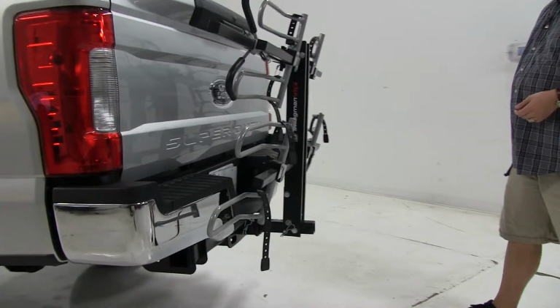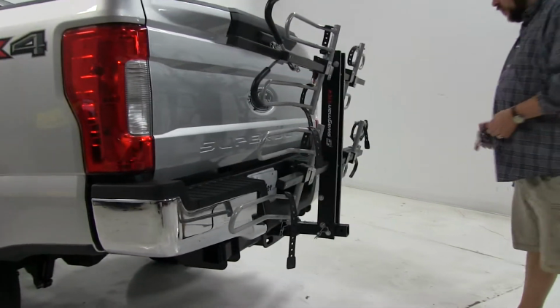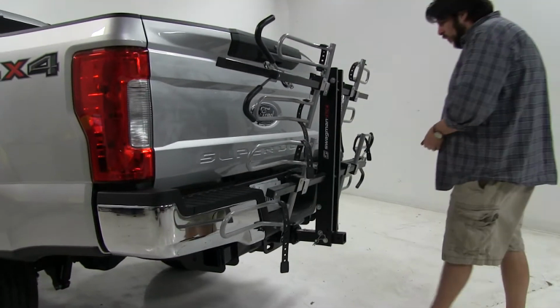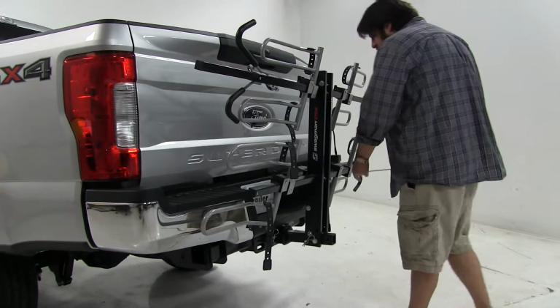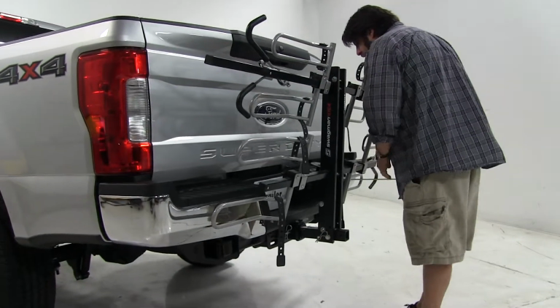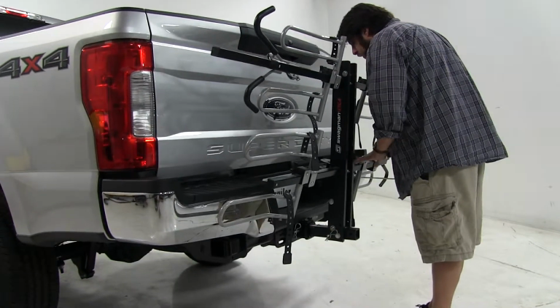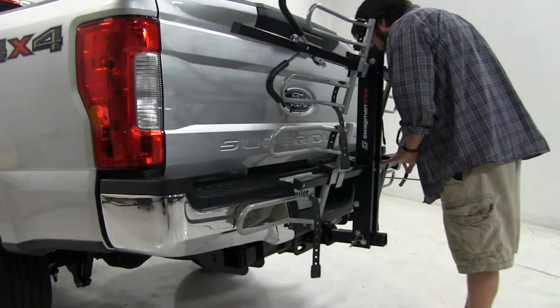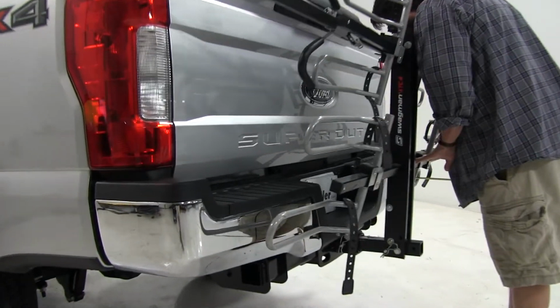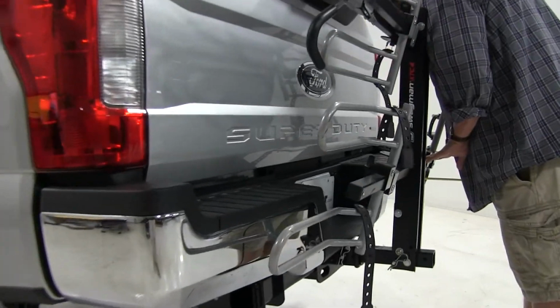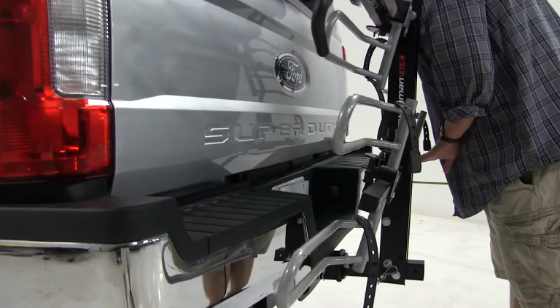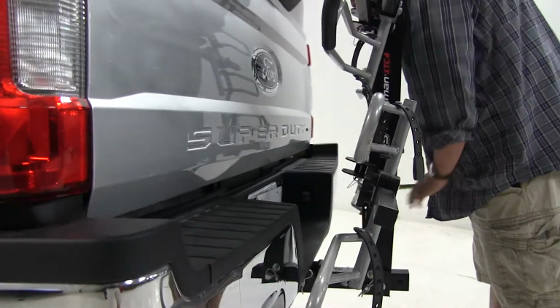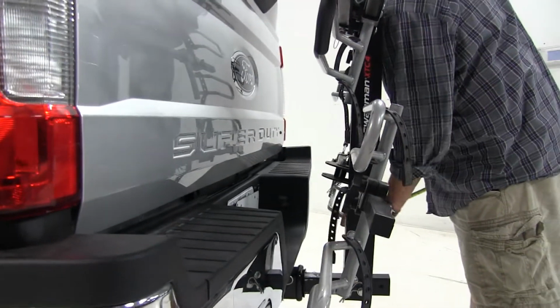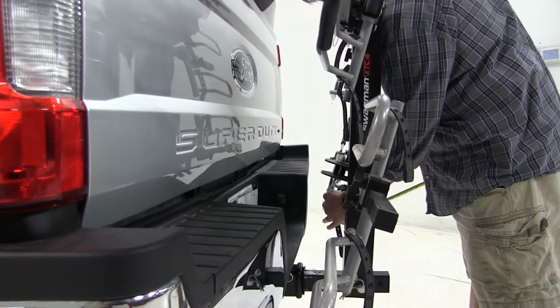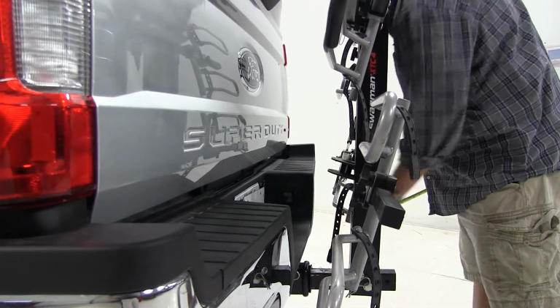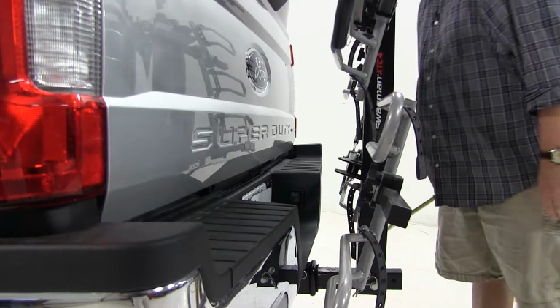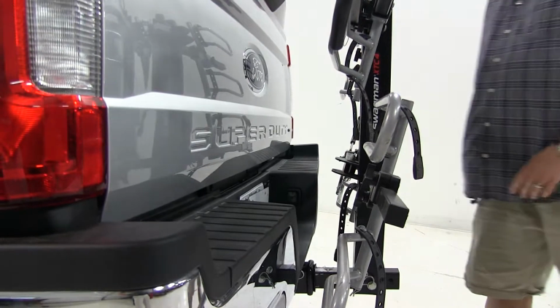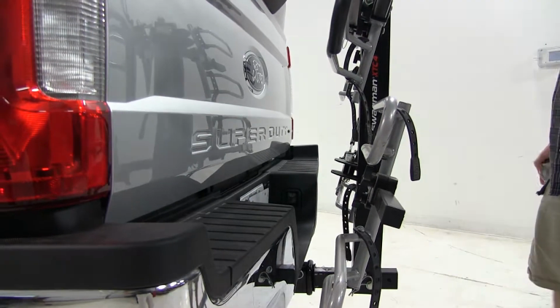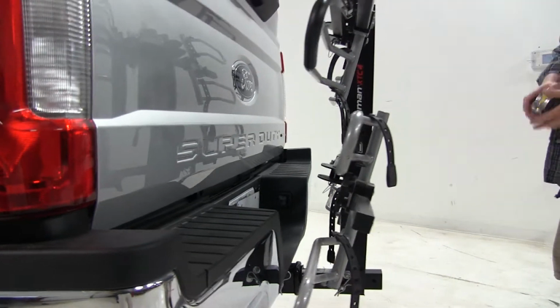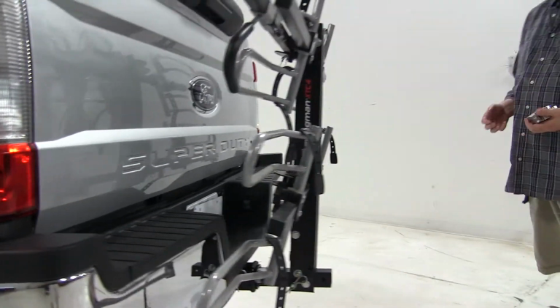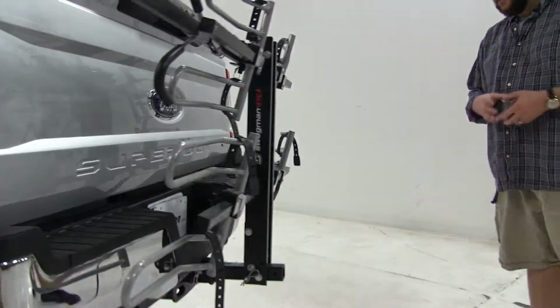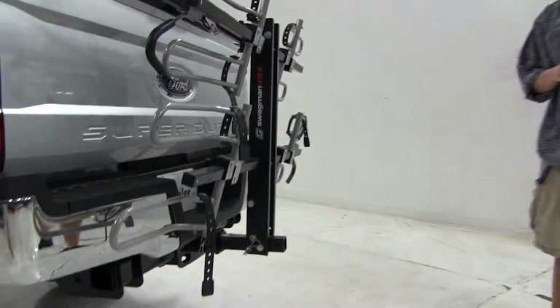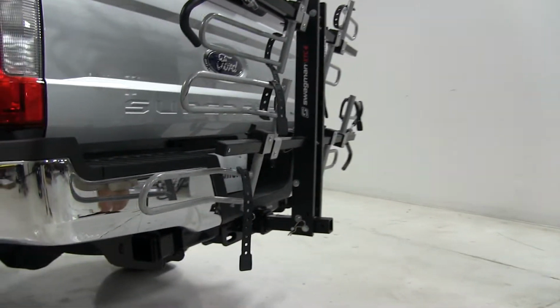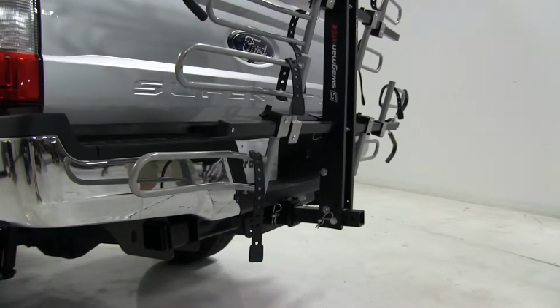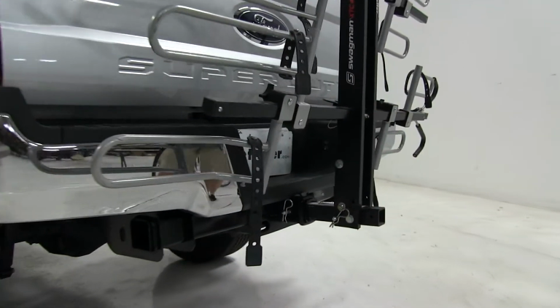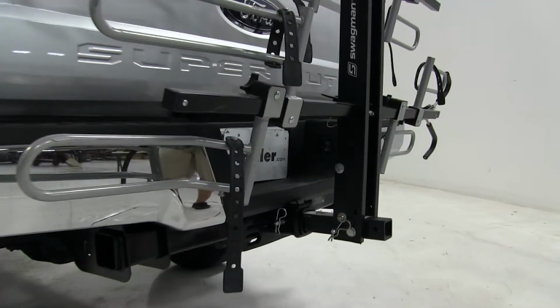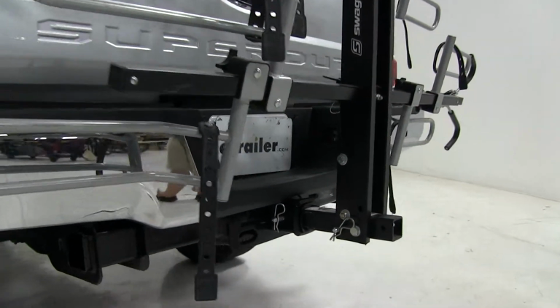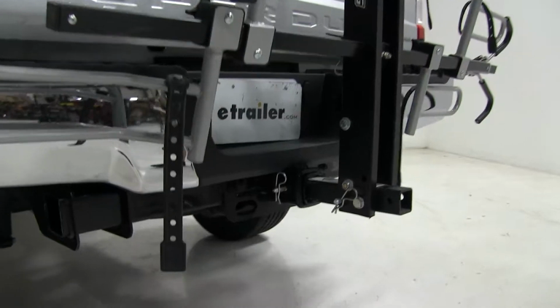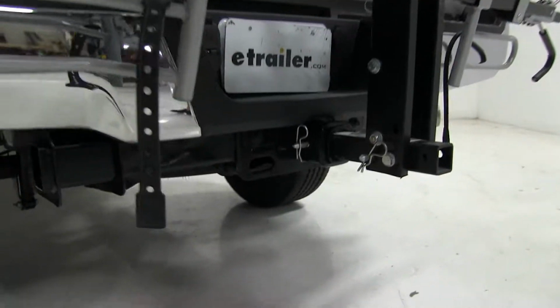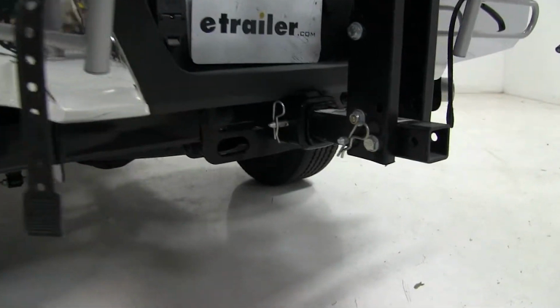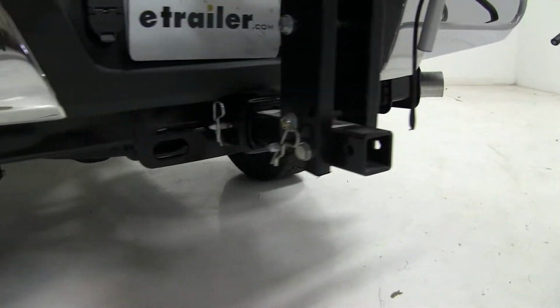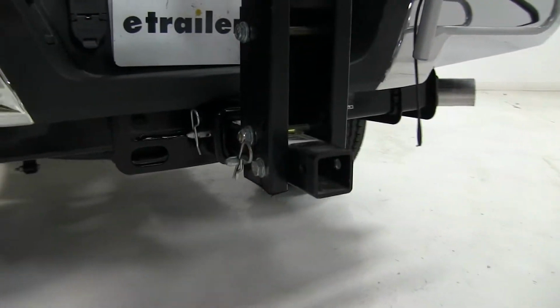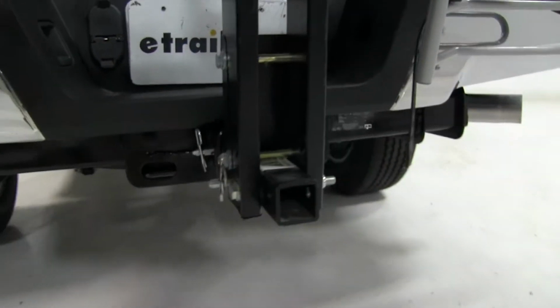And the closest point, just so you know, could be about 2.5 inches to this edge here. How this installs into the hitch, we're going to have an anti-rattle bolt, which will take out the shake and play in the shank to make for a much smoother ride while you drive.